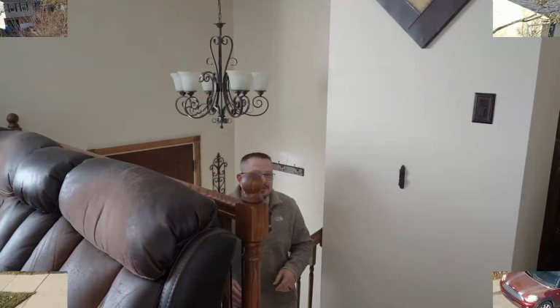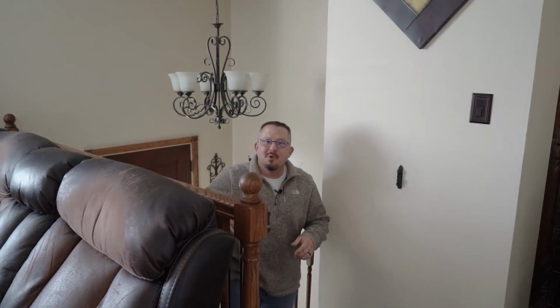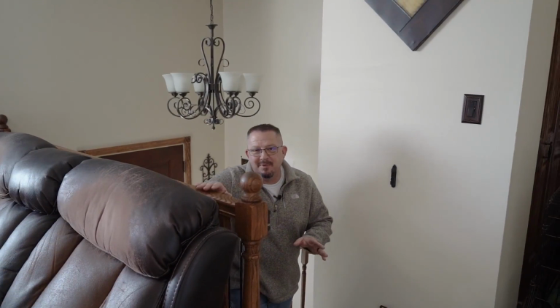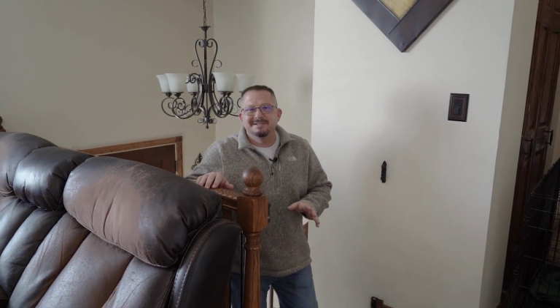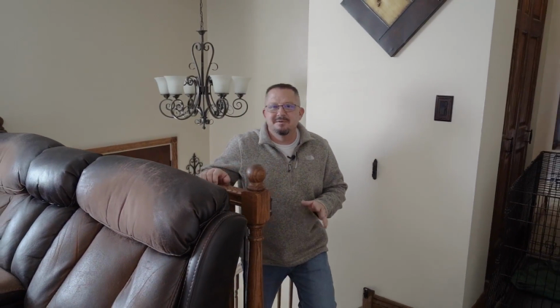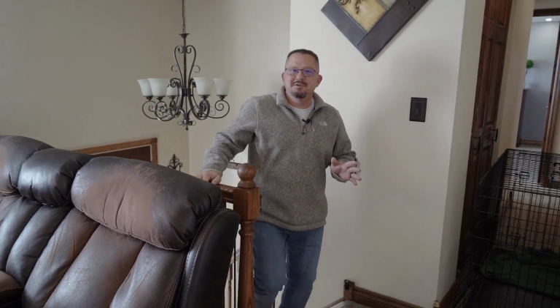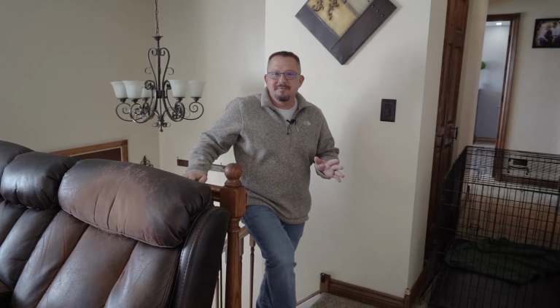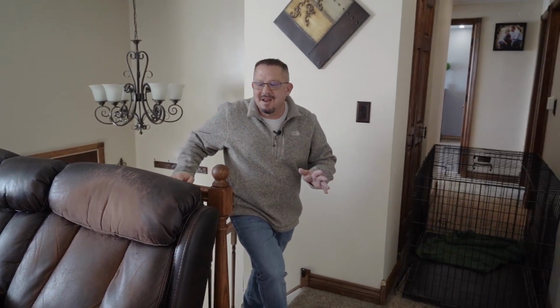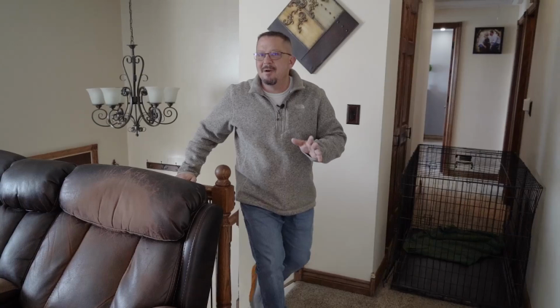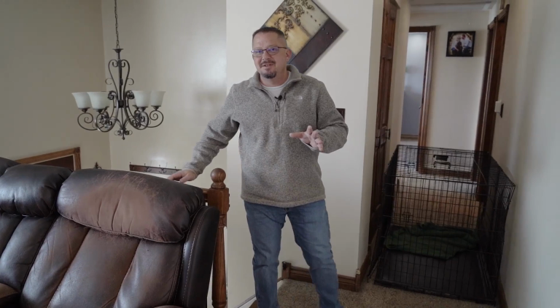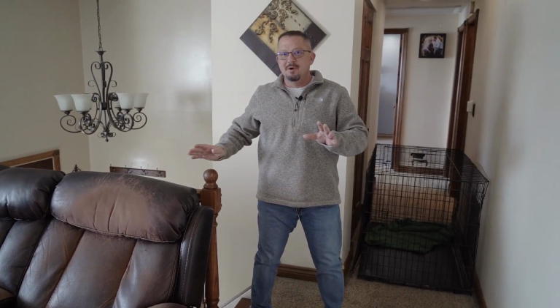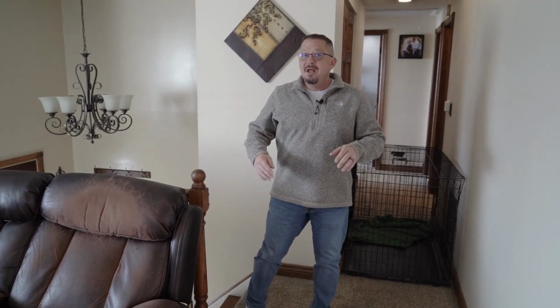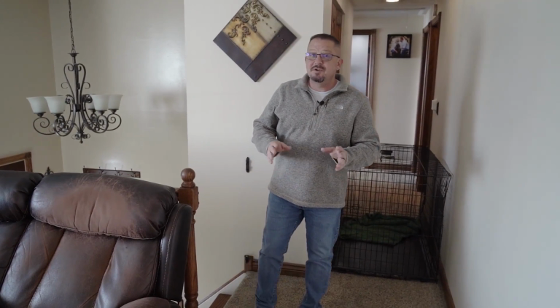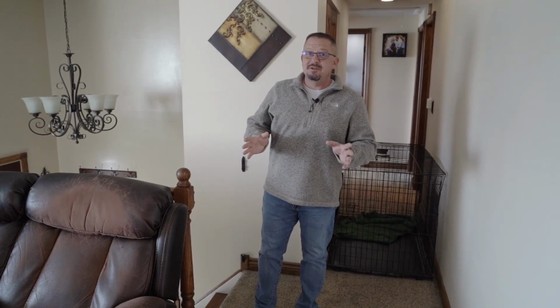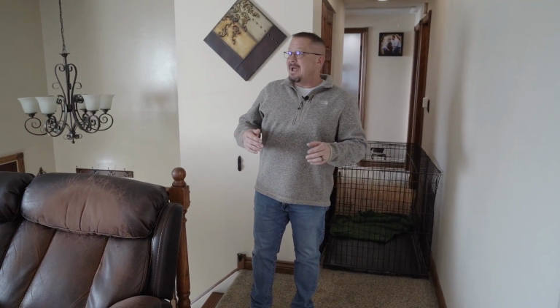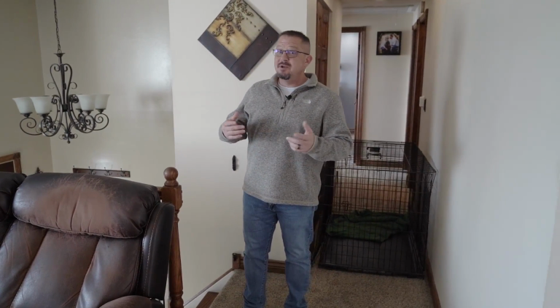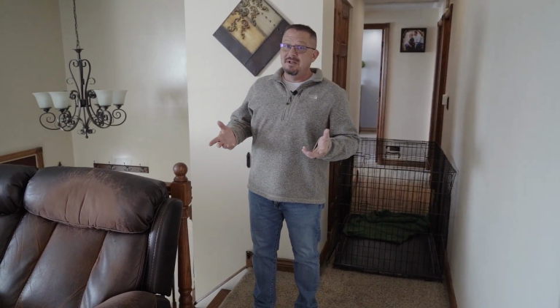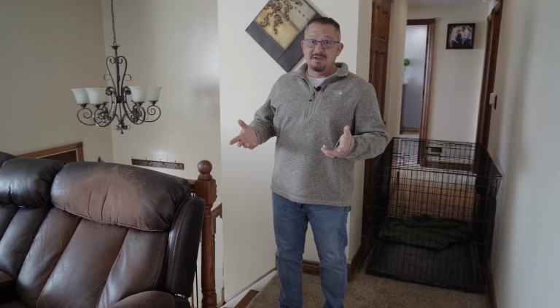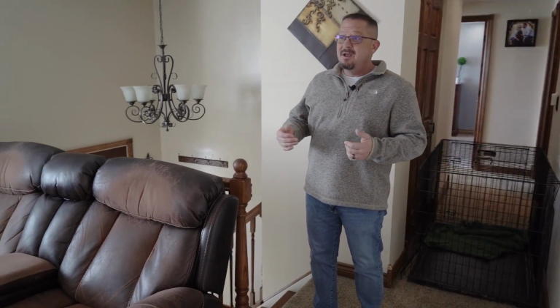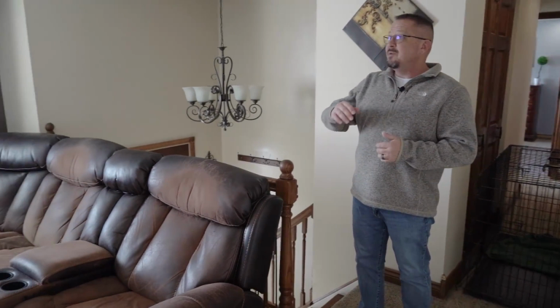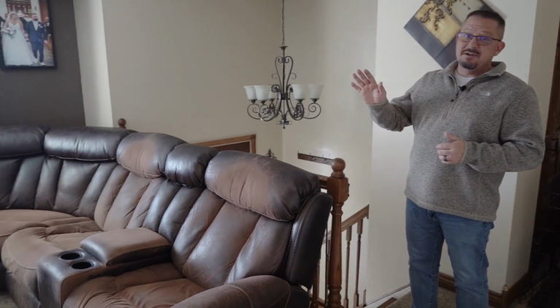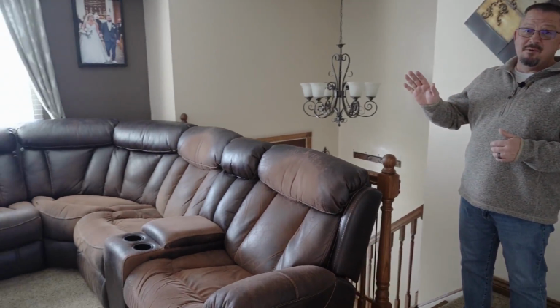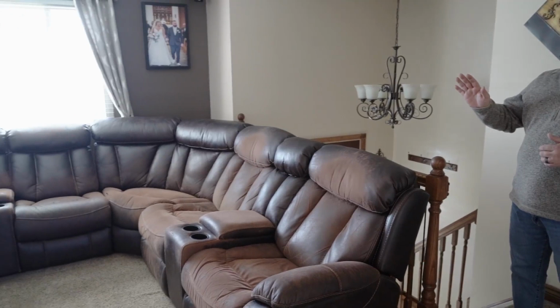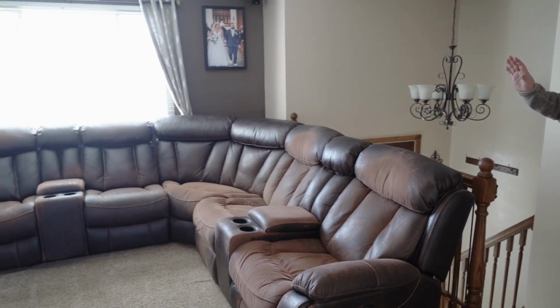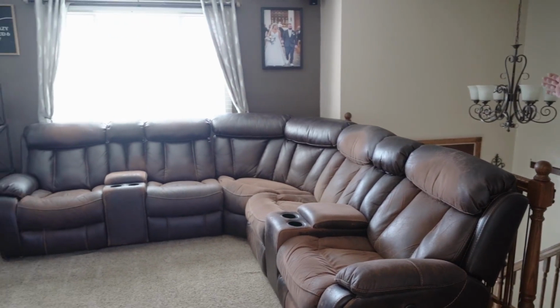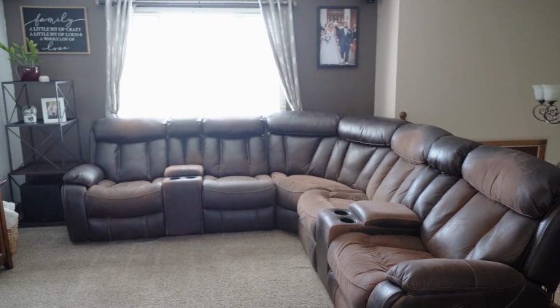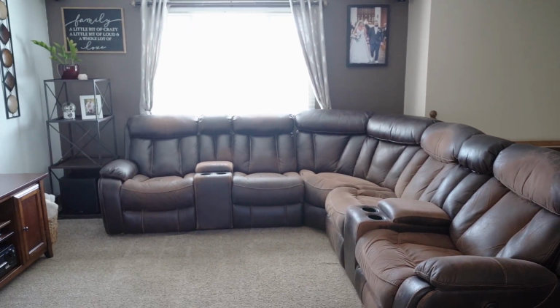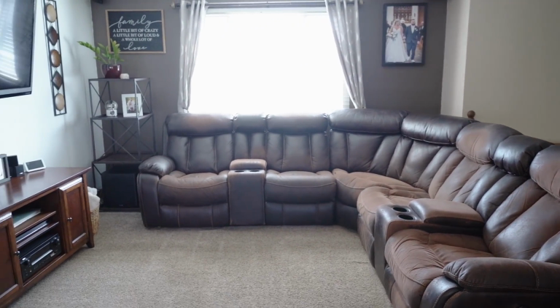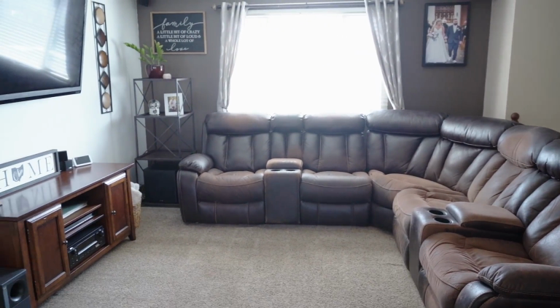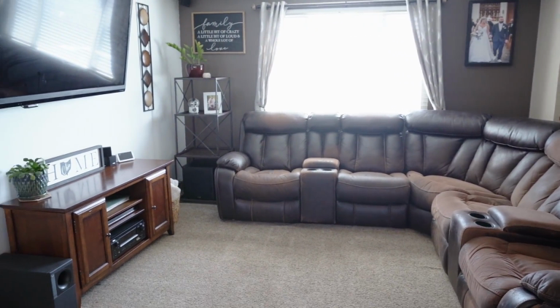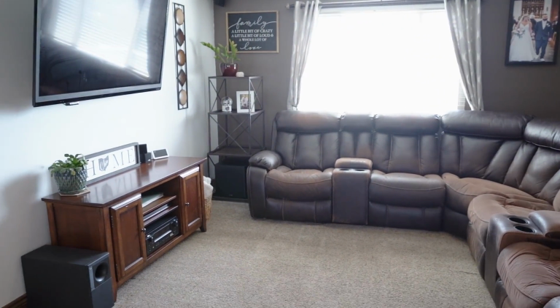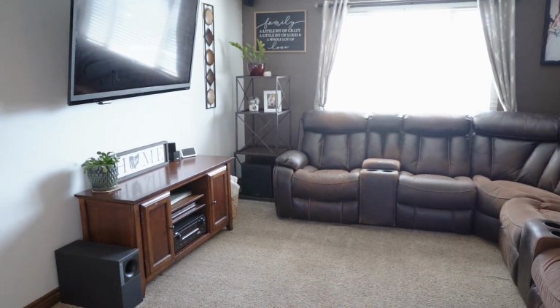Just a couple of quick steps through the front door and here we come up into the living room. No stone has been unturned — the house has been completely updated. We've got fresh paint throughout, new windows, and the living room is even wired for surround sound.